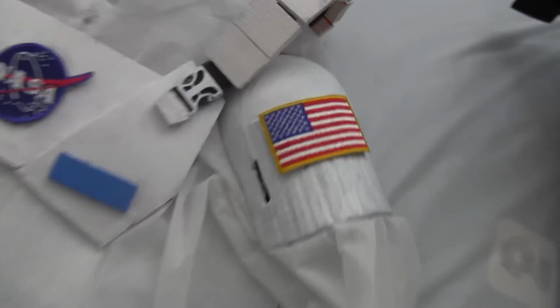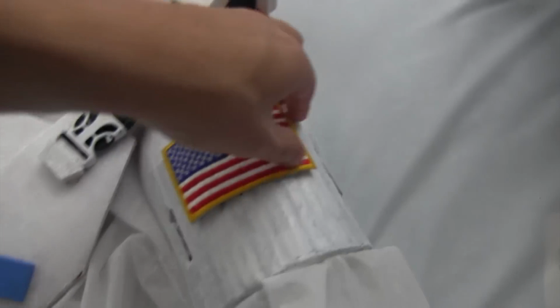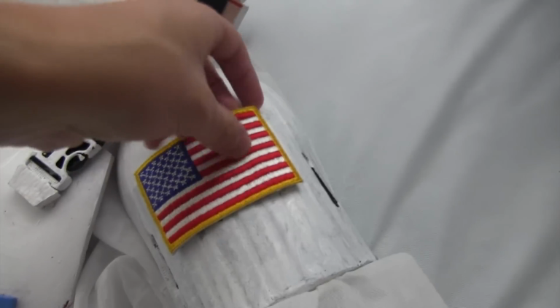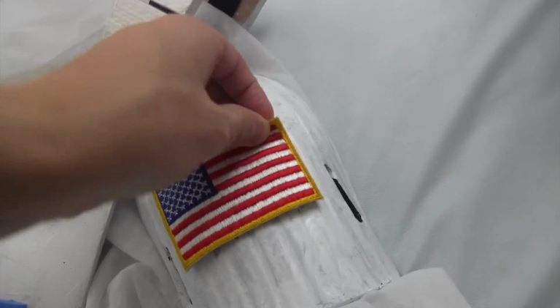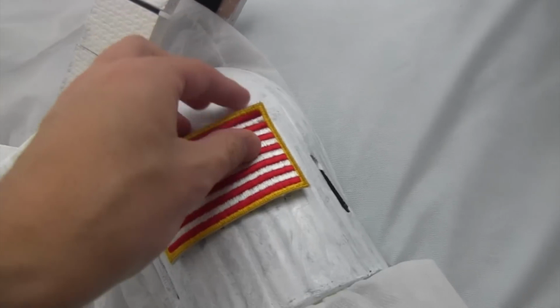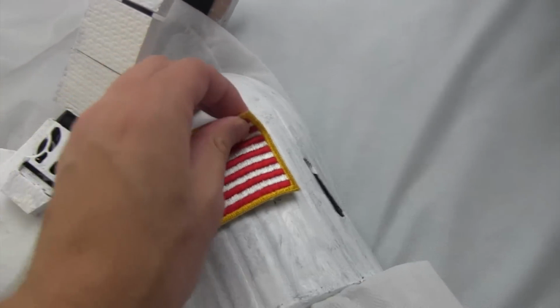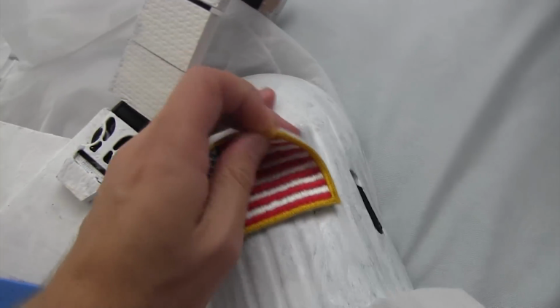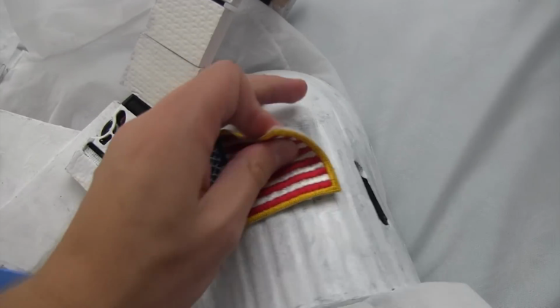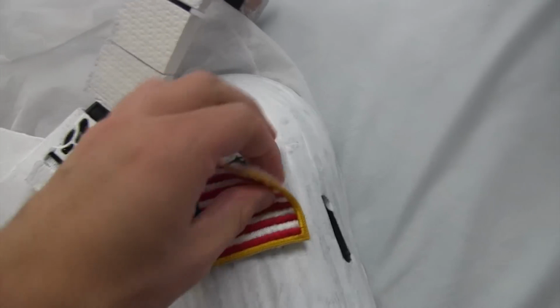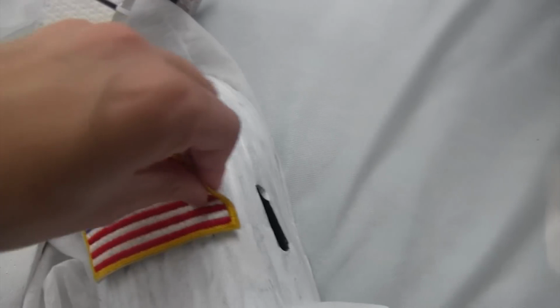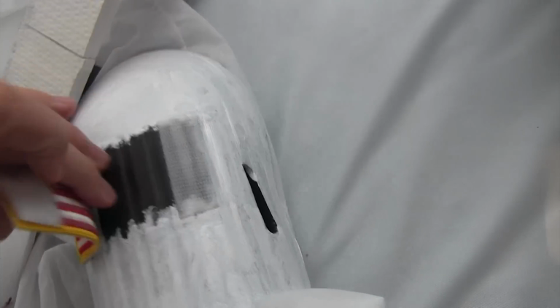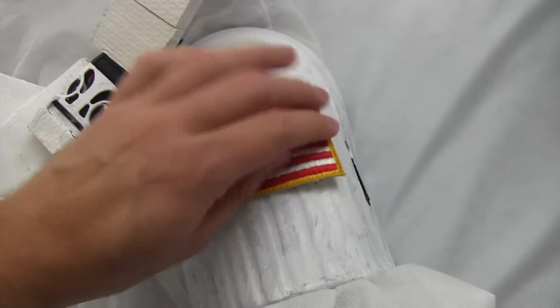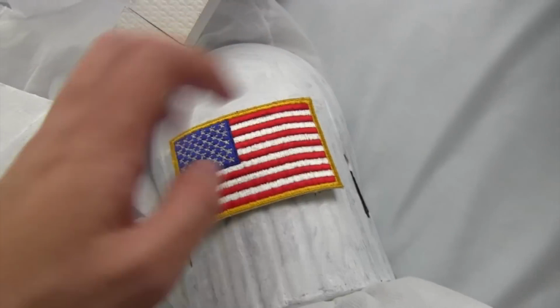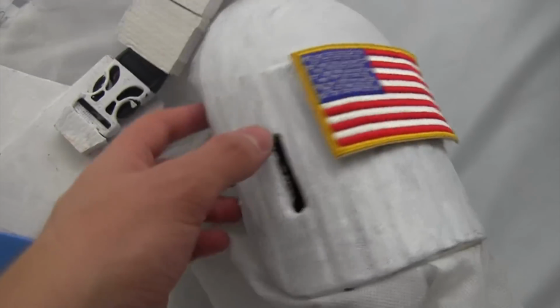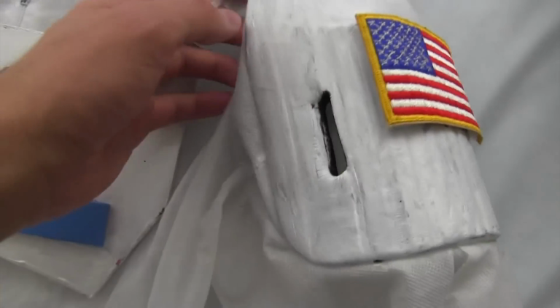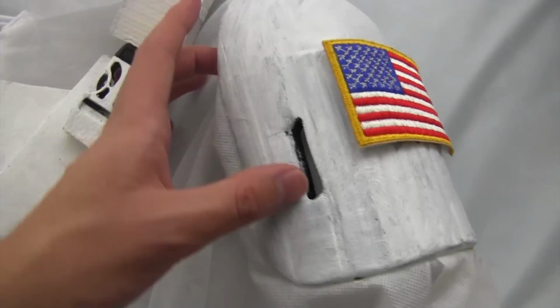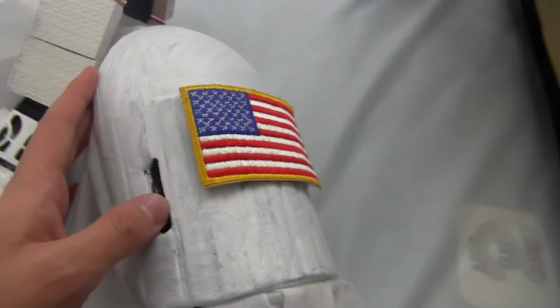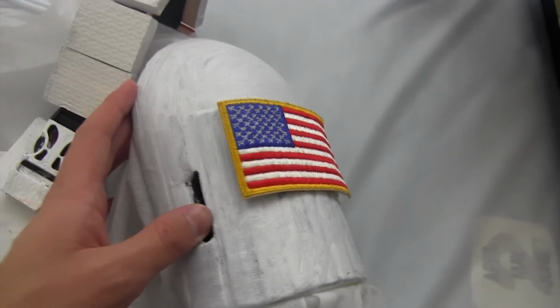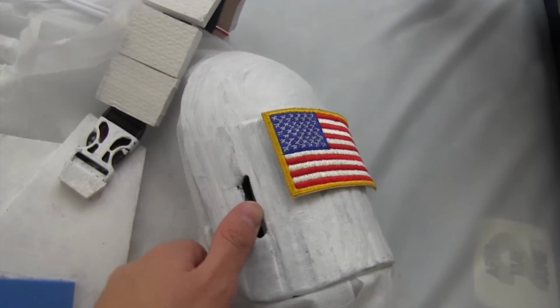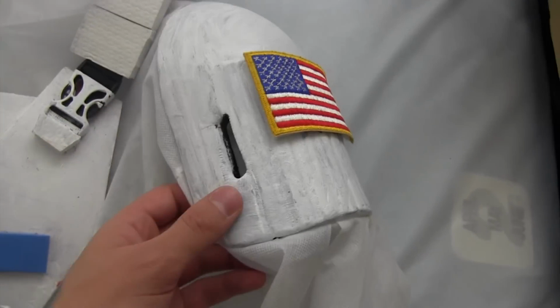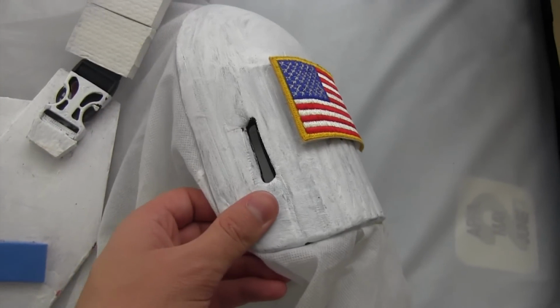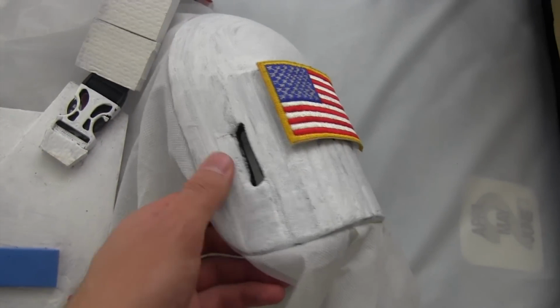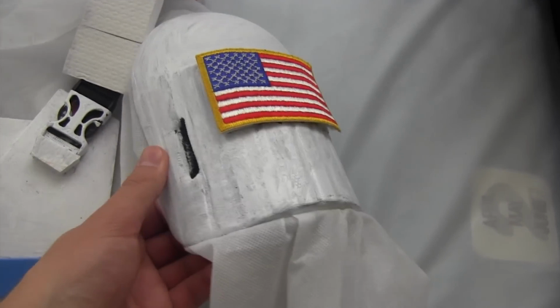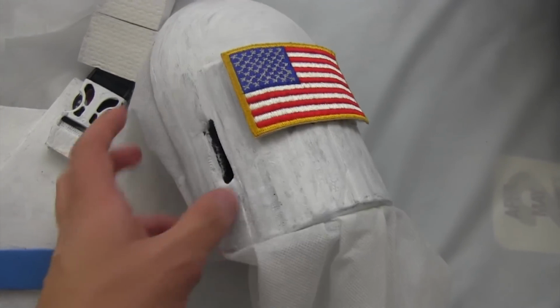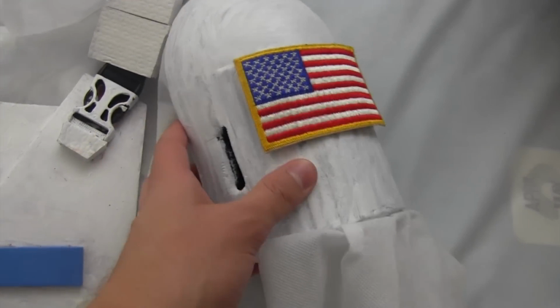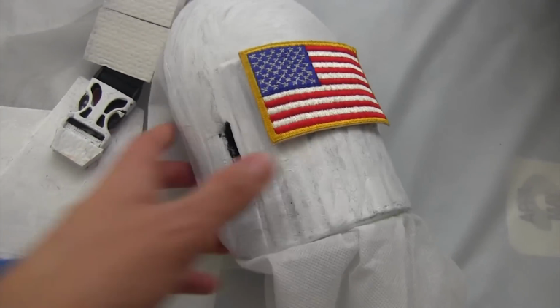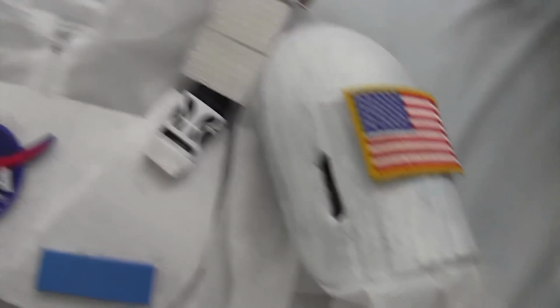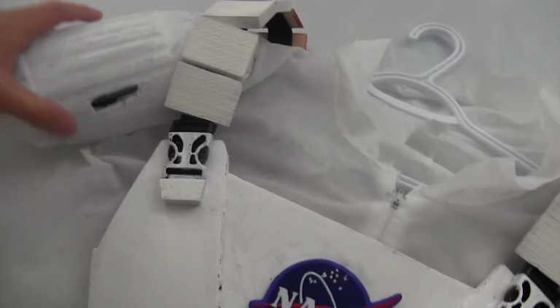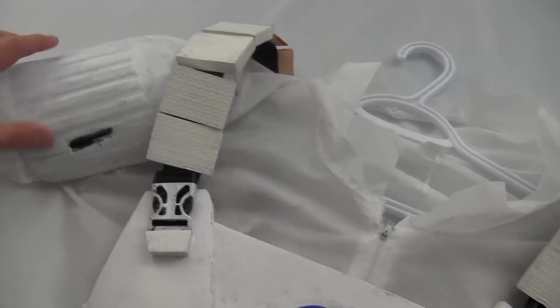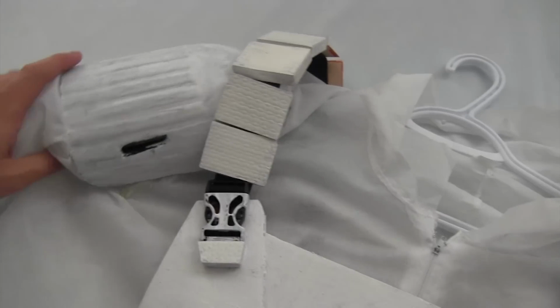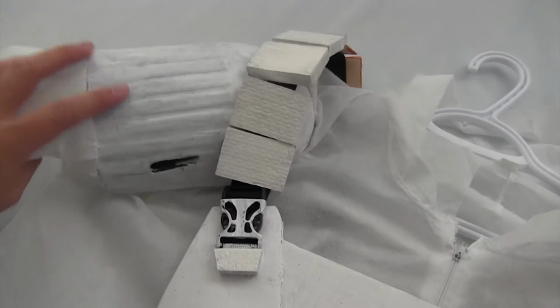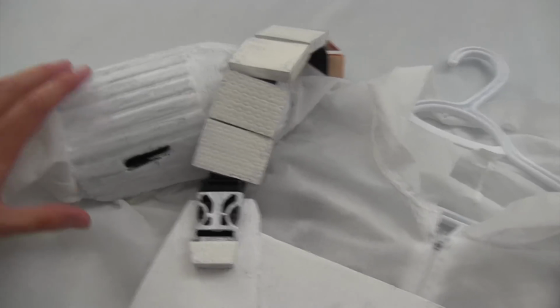They're attached with velcro so that I can reuse them in other movies. These shoulder pads are actually just knee pads that I took the strap out of and painted white. I didn't bother with sealing any of this because it wasn't necessary for this short.